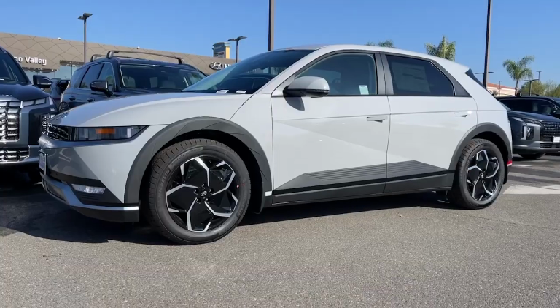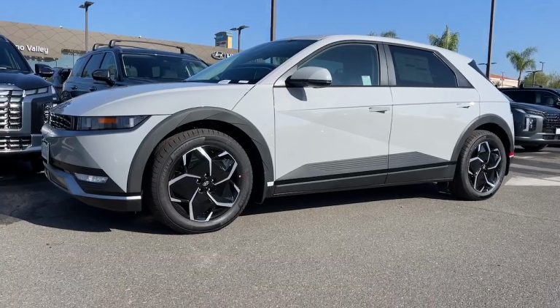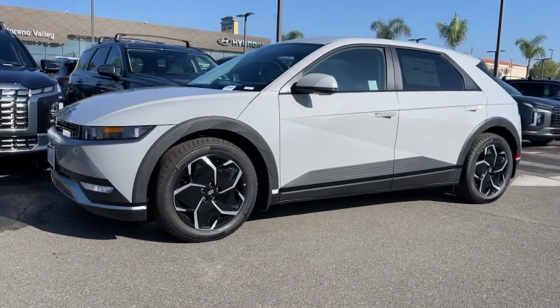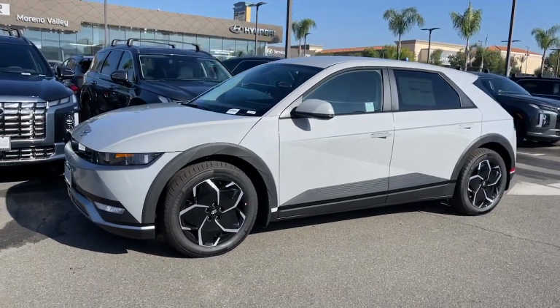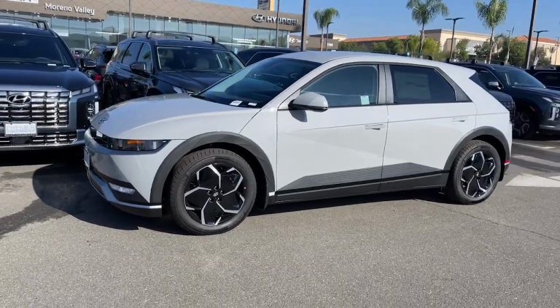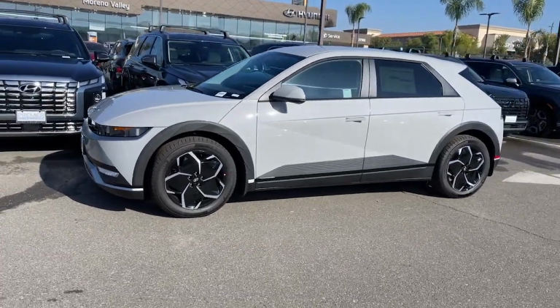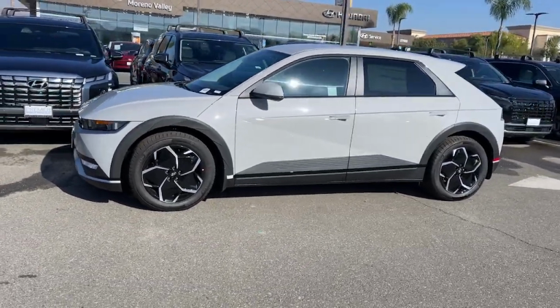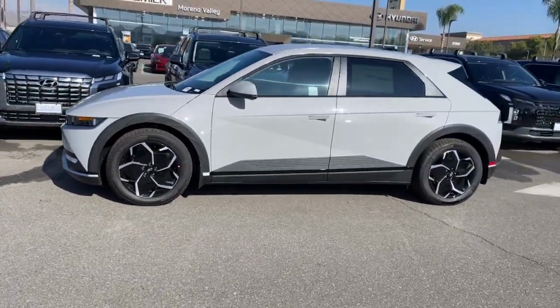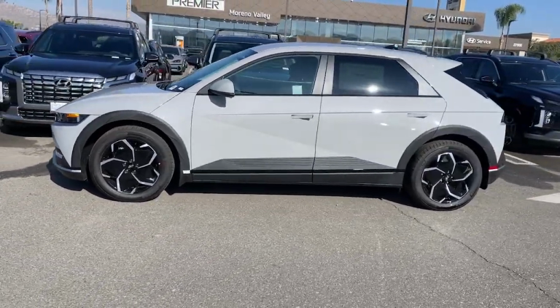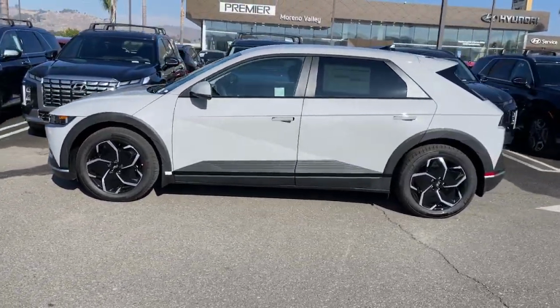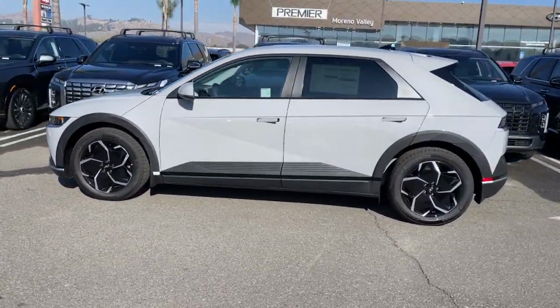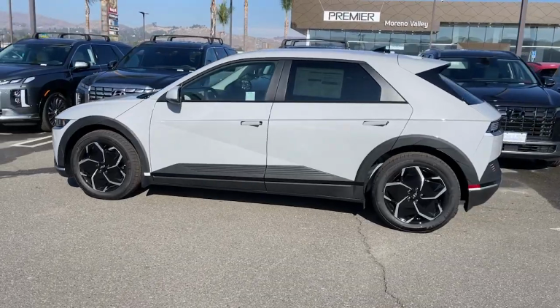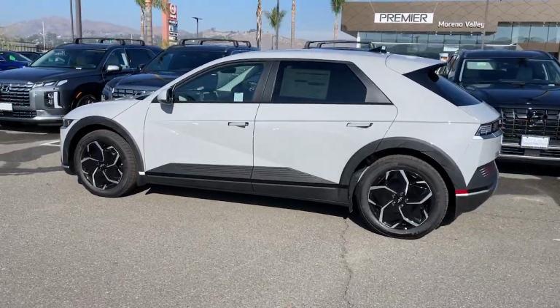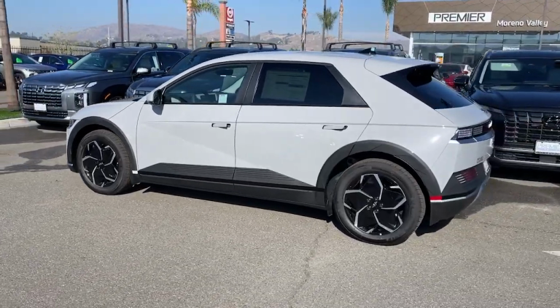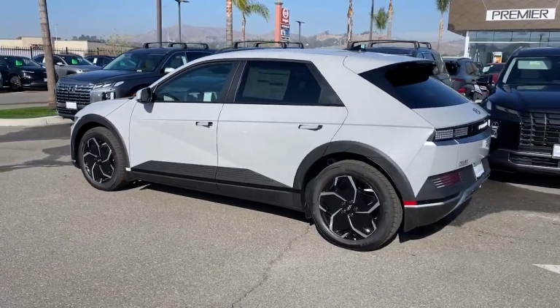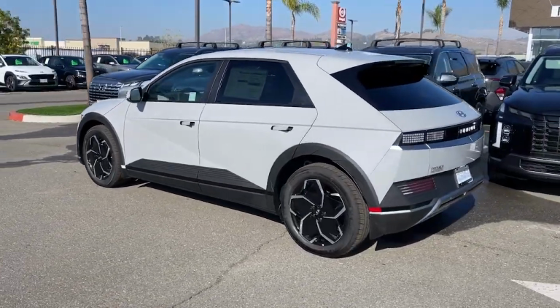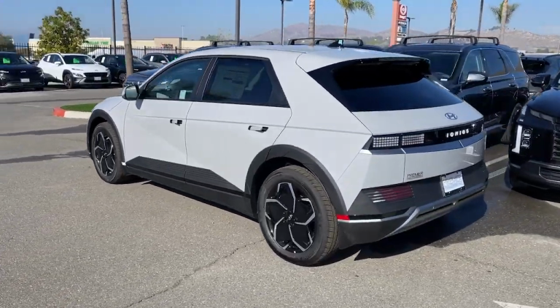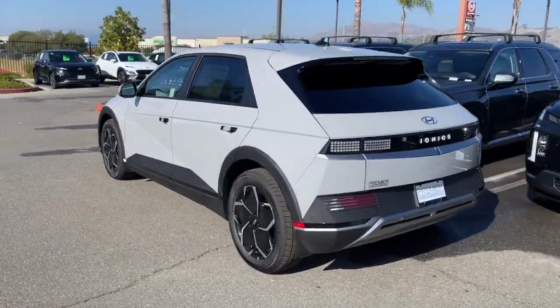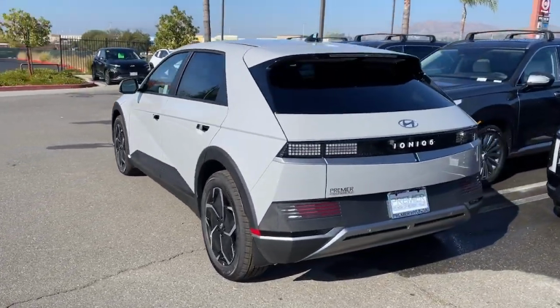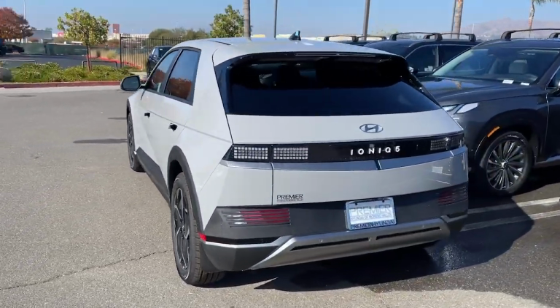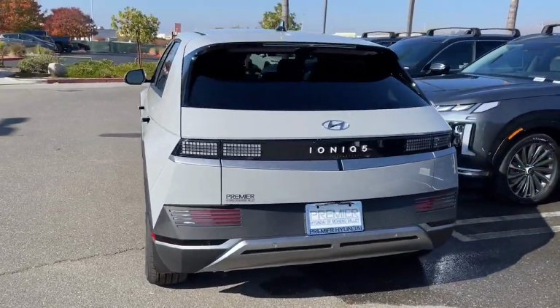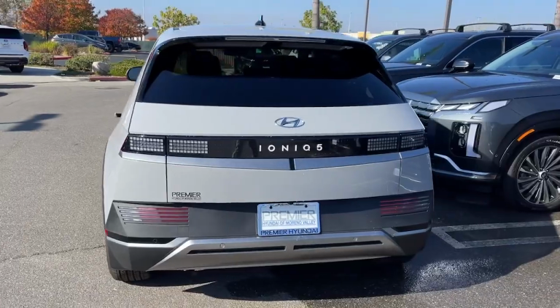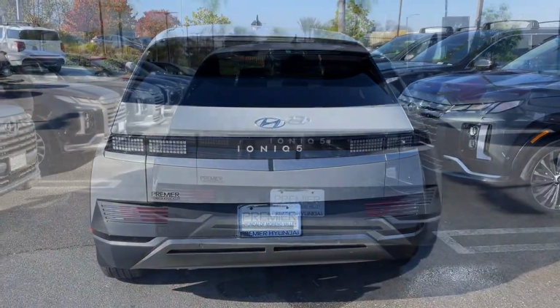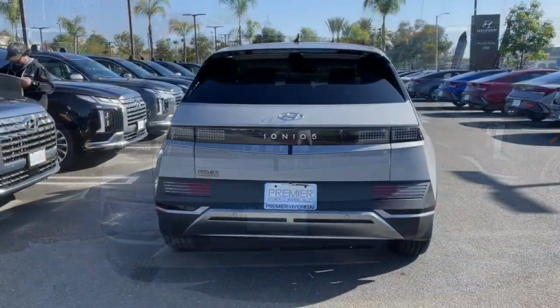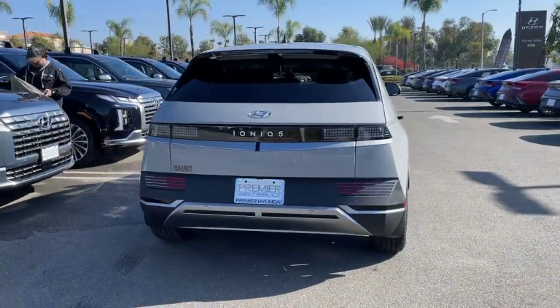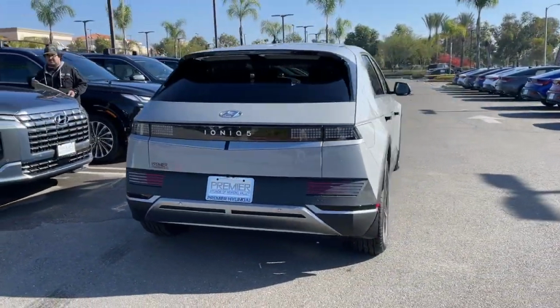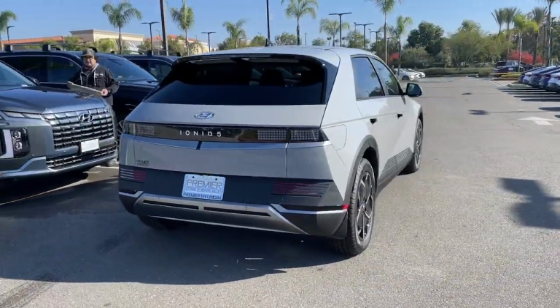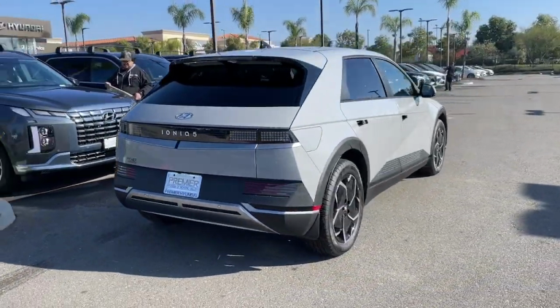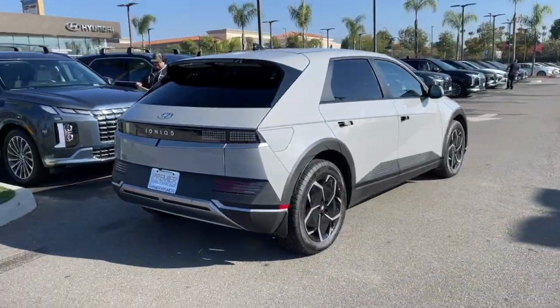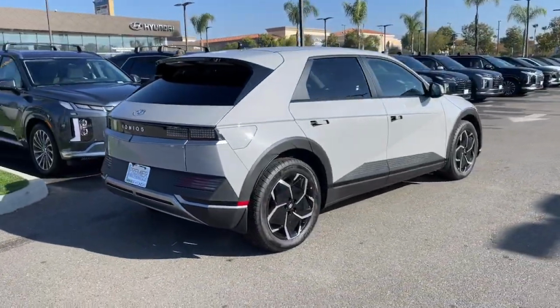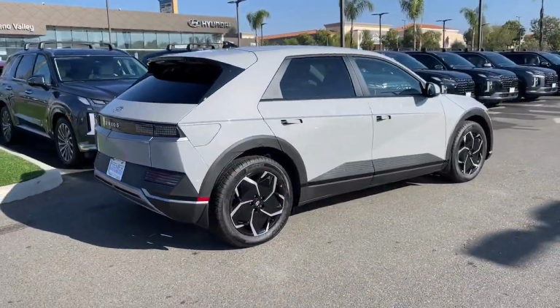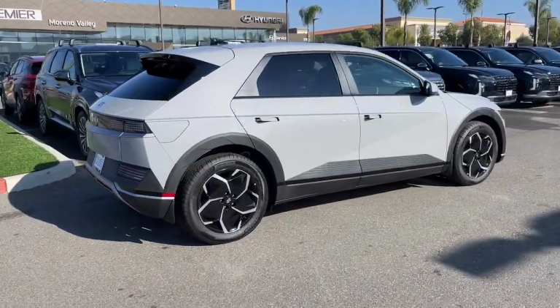Get into the 2024 Hyundai IONIQ 5. Performance with panache — that's what this striking IONIQ 5 delivers. Silky smooth power, connected tech, and standout styling come together beautifully in this stunning EV.